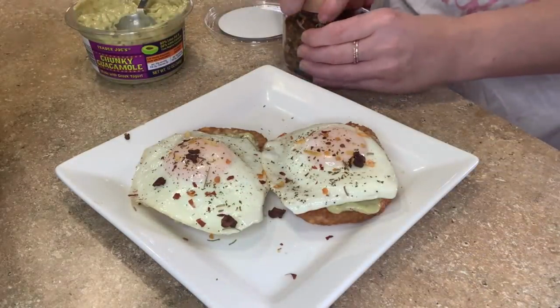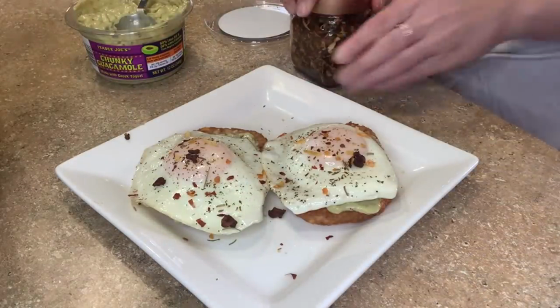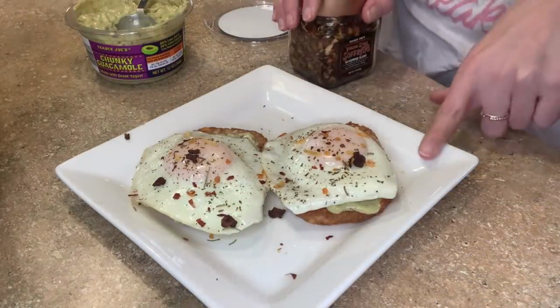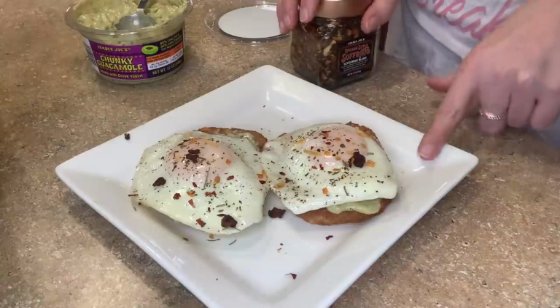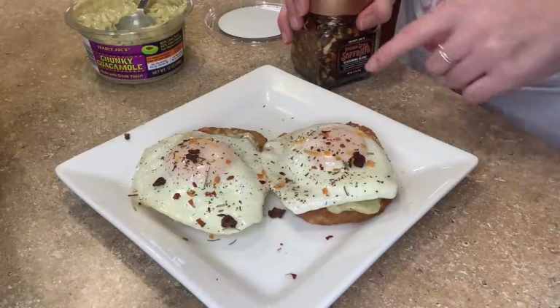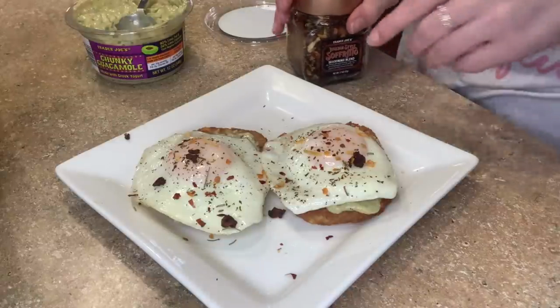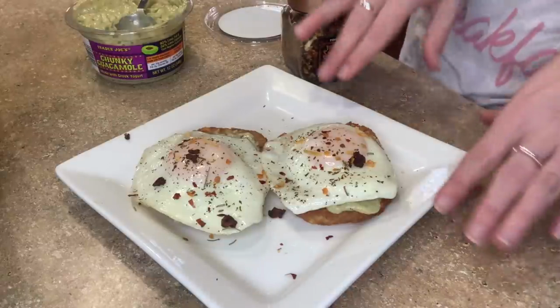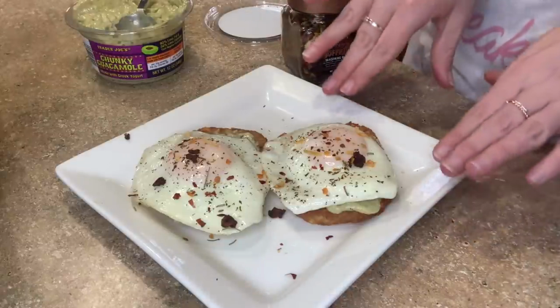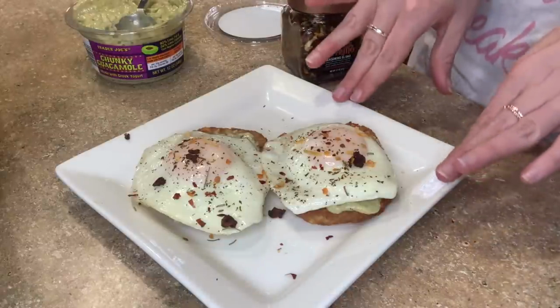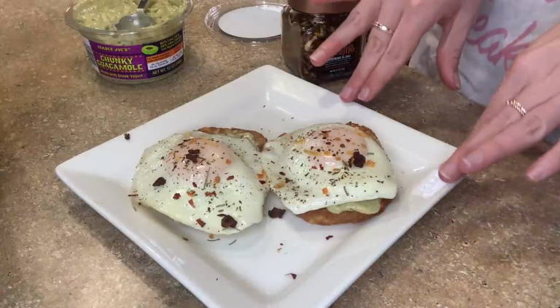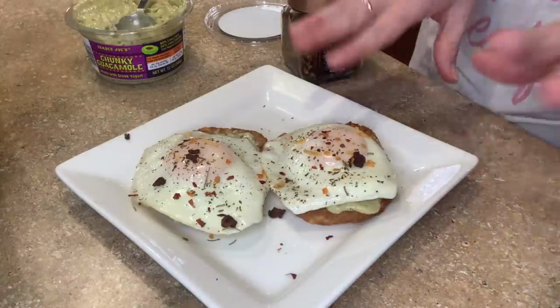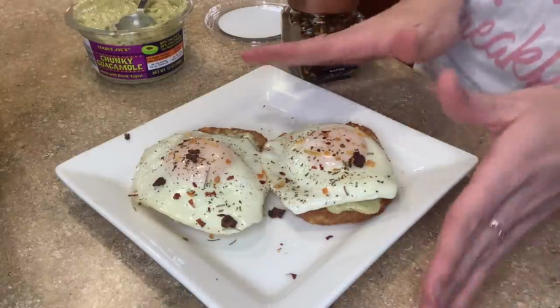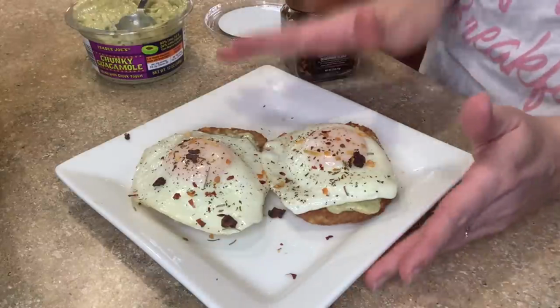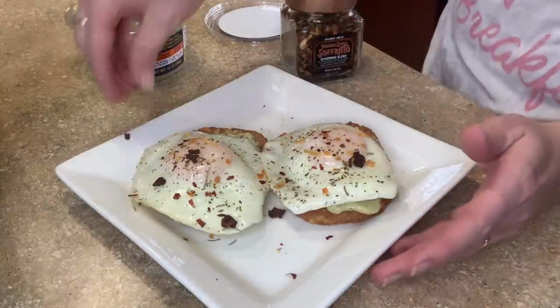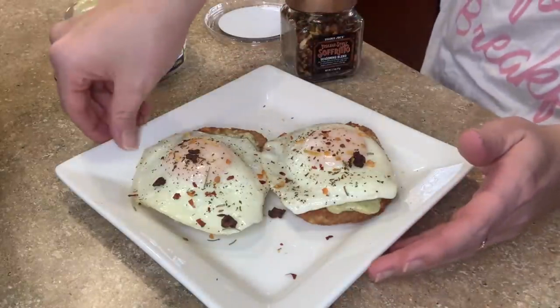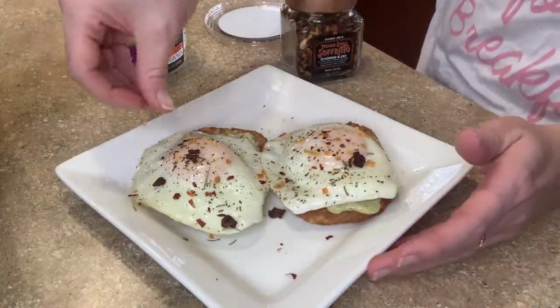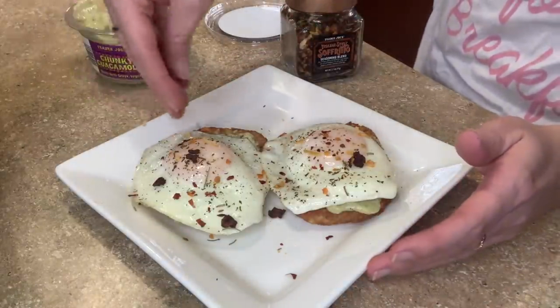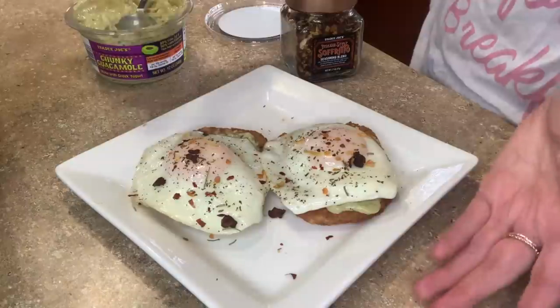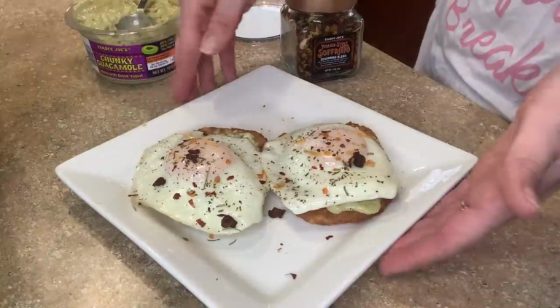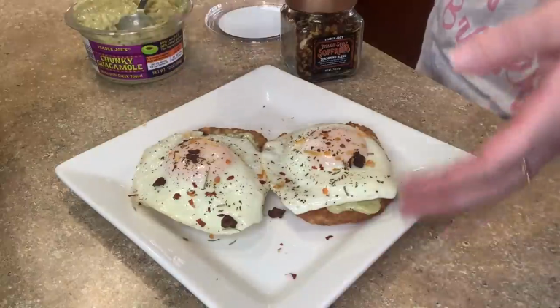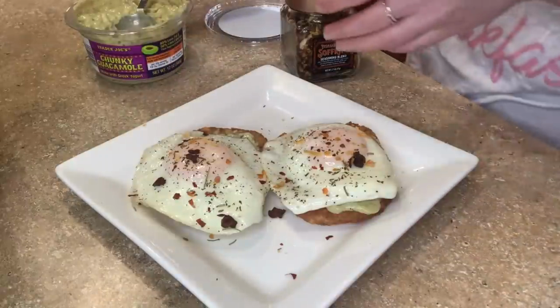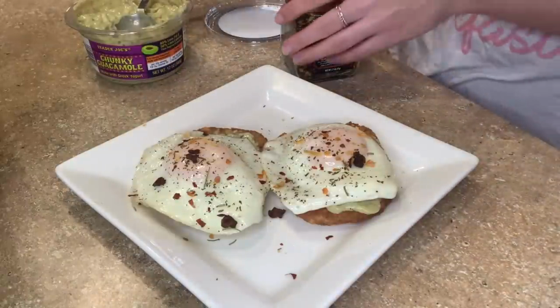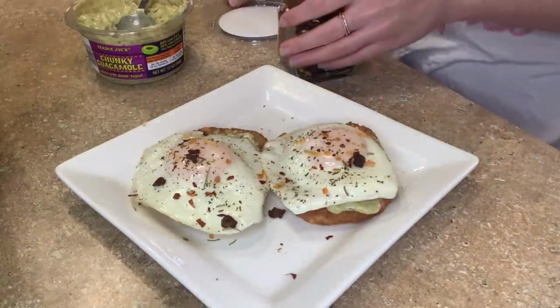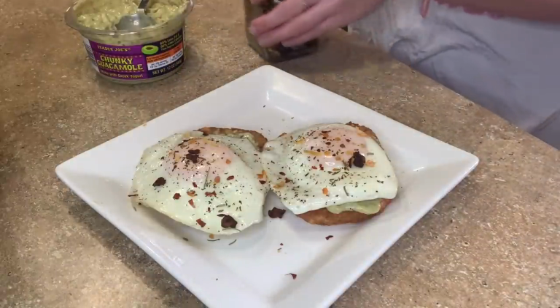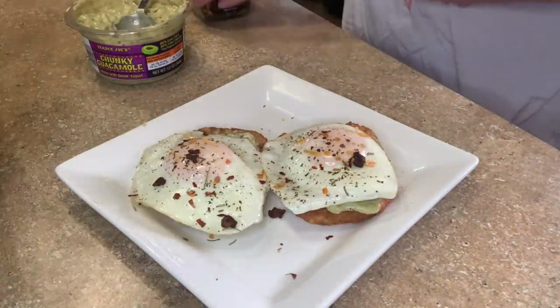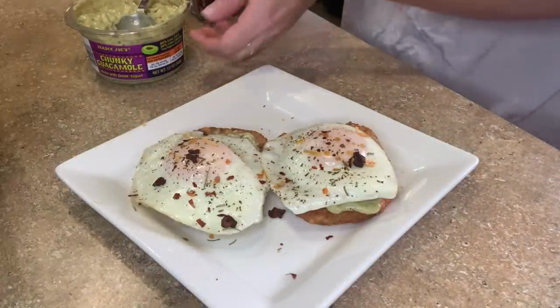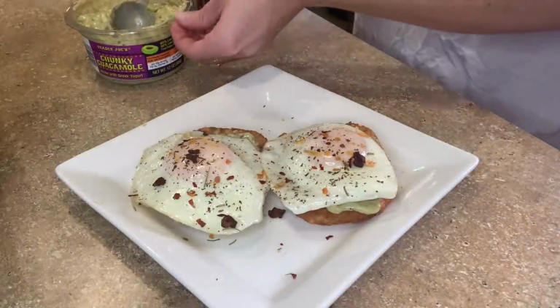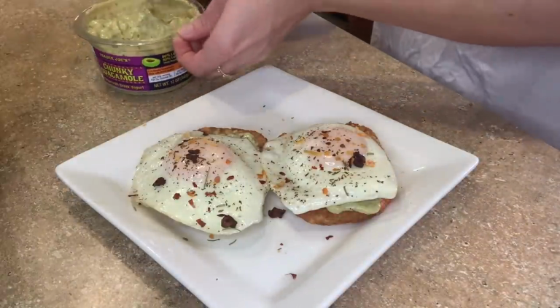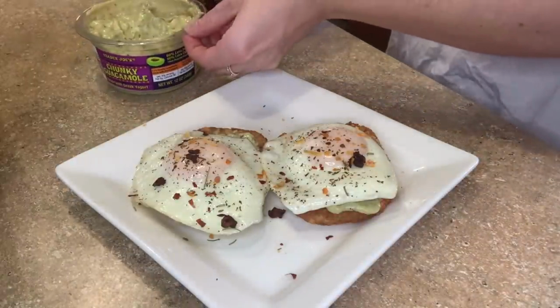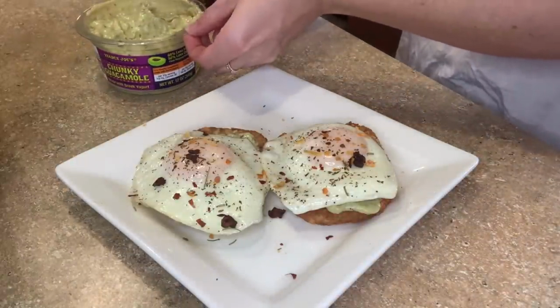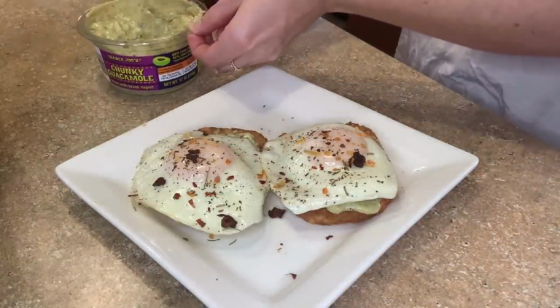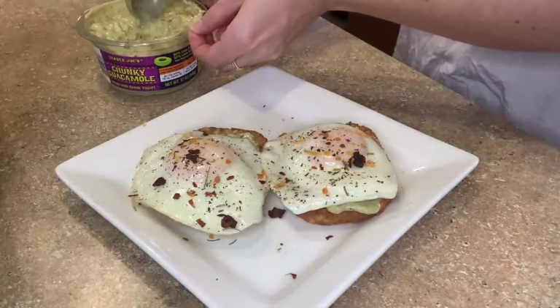I got this idea from Whitney Simmons. She uses the chili onion crunch. I almost picked it up and didn't, and I don't know why. I need to go grab that because I really want to try it. I just had my list and I was sticking to it.